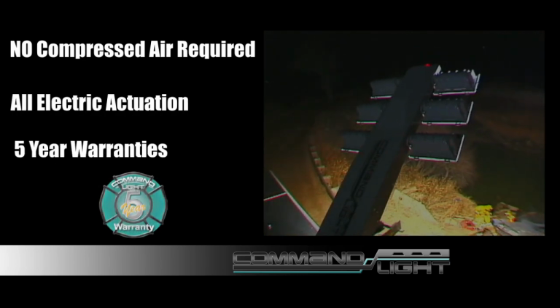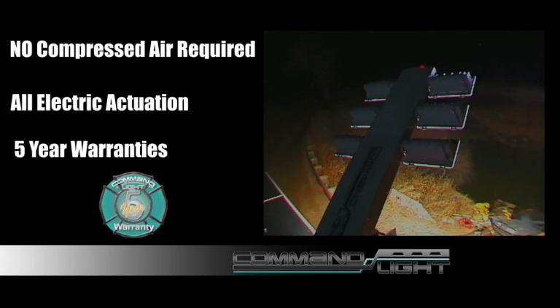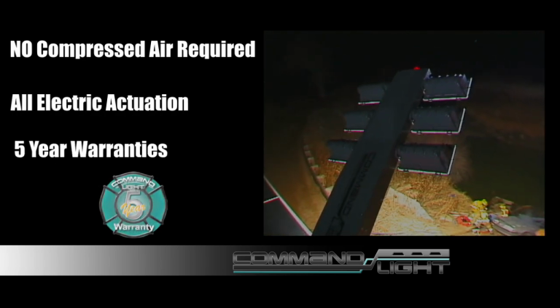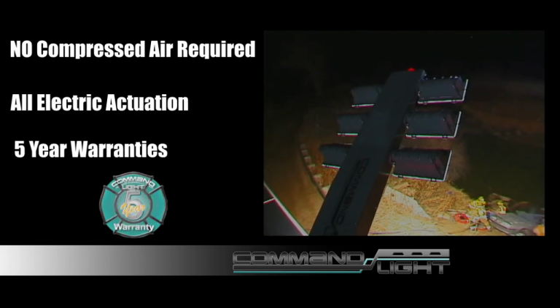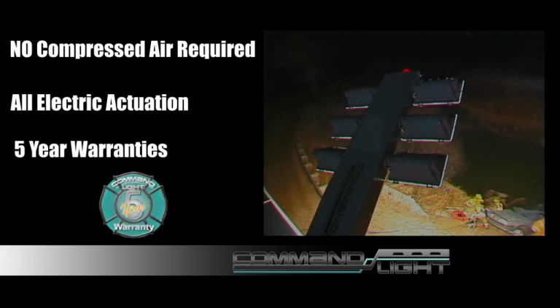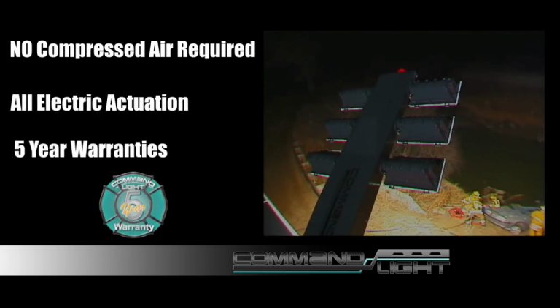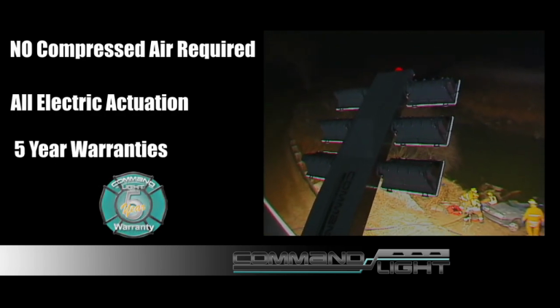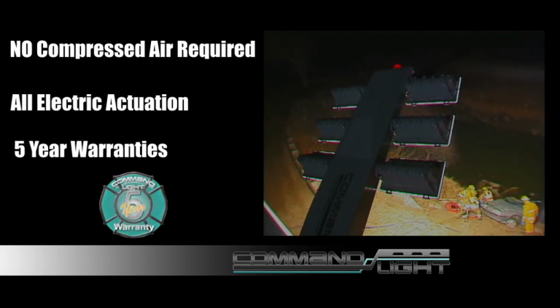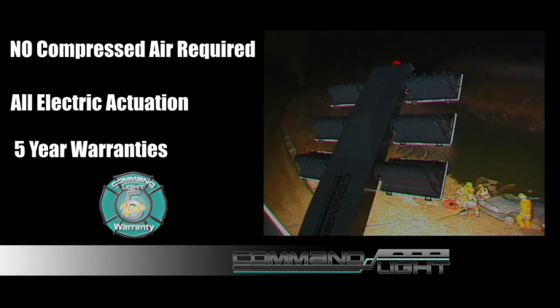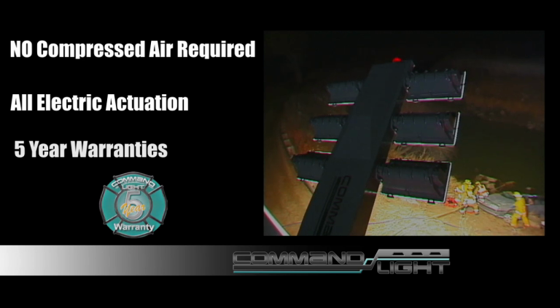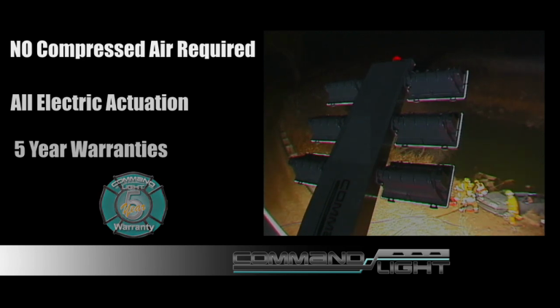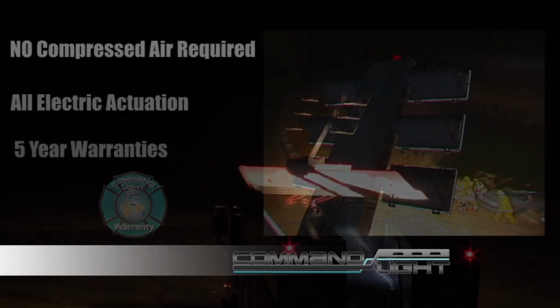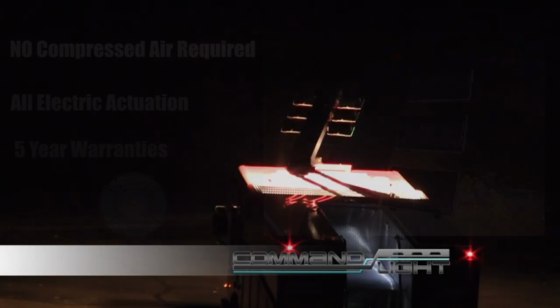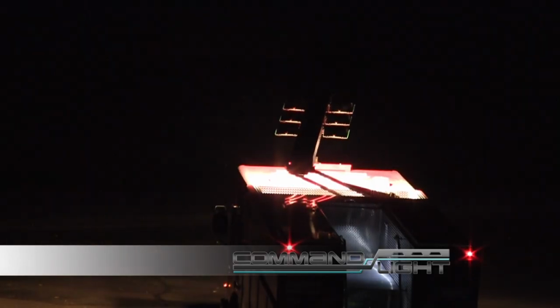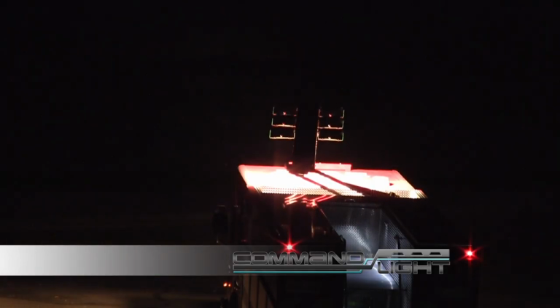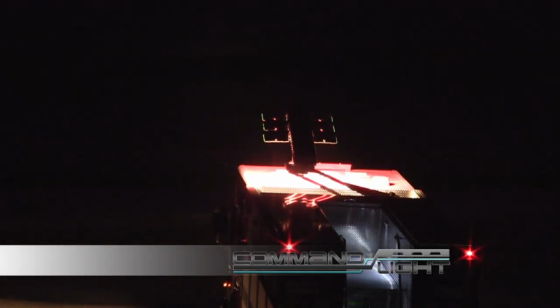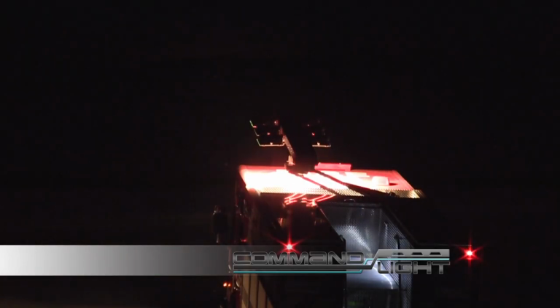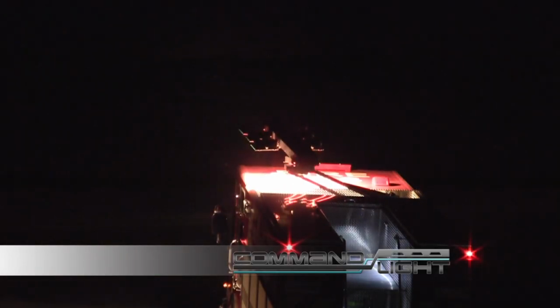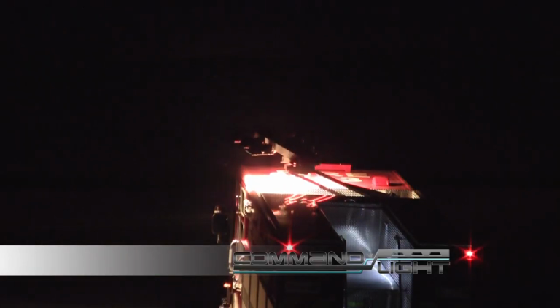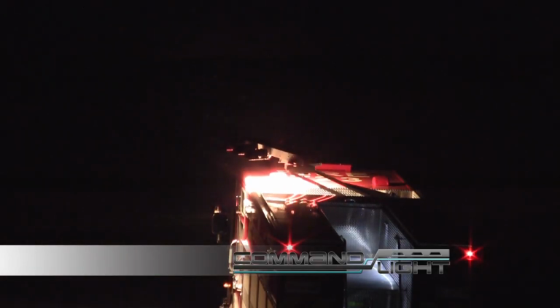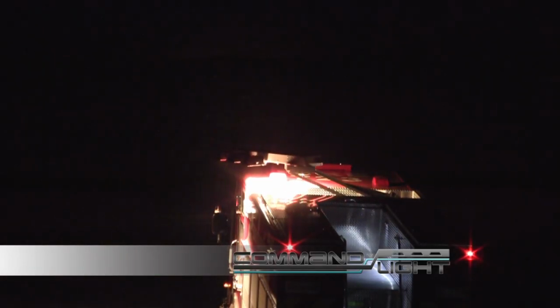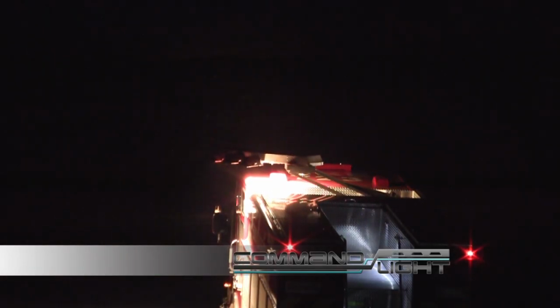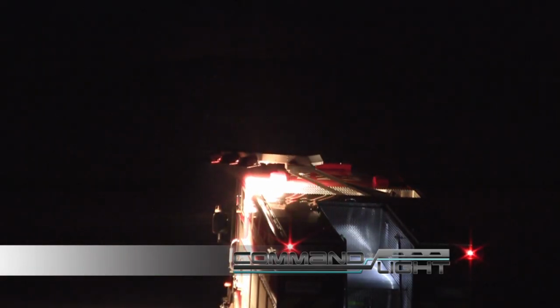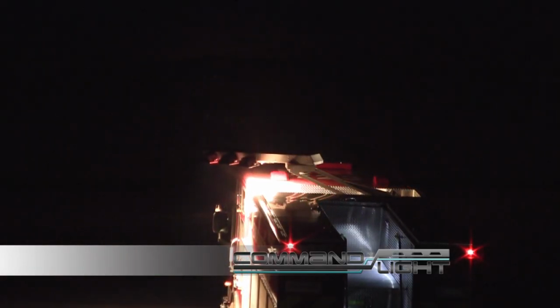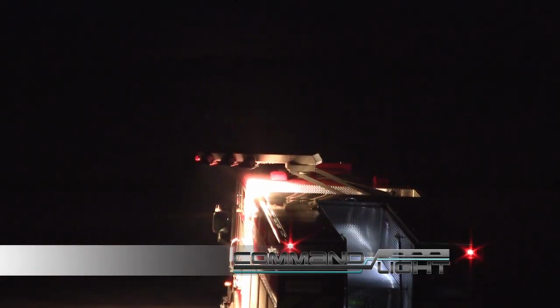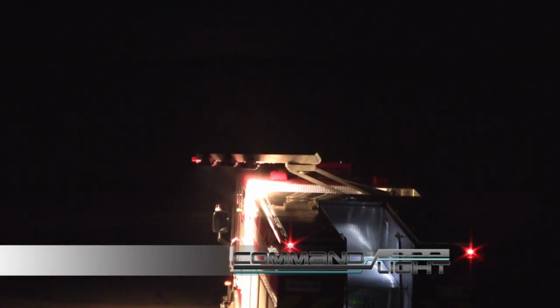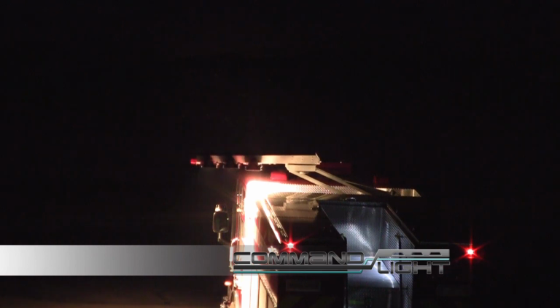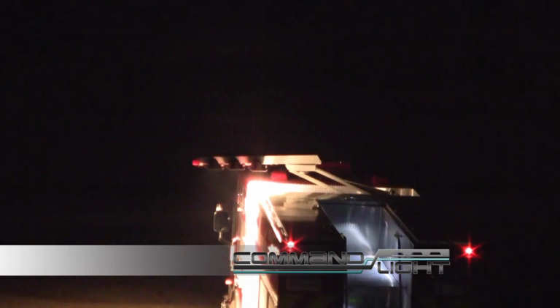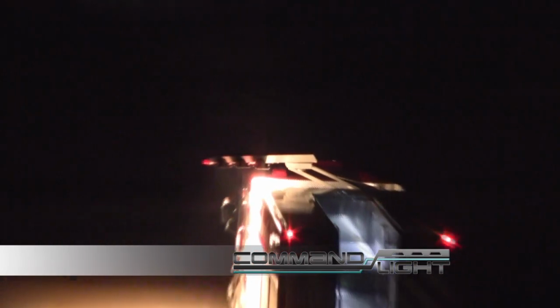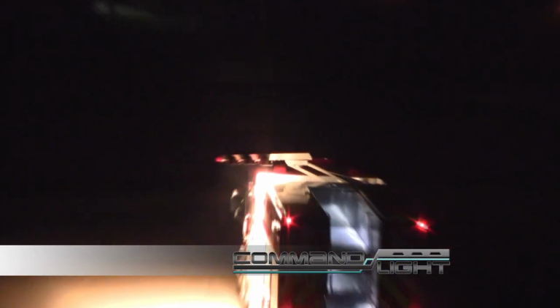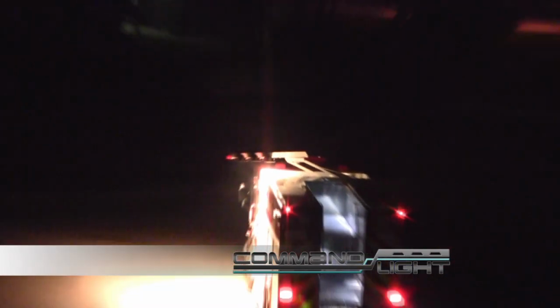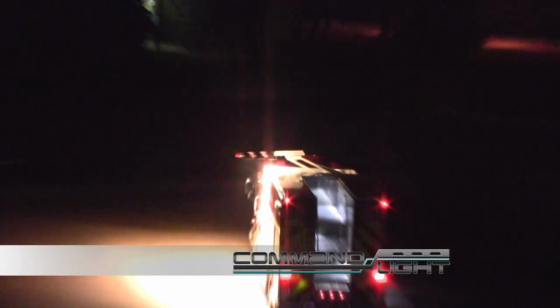All Command Light products are designed to overhang the side of the vehicle to get the light closer to where you need it. Overhanging the side of the vehicle also makes you easier to see when working incidents on busy roadways.